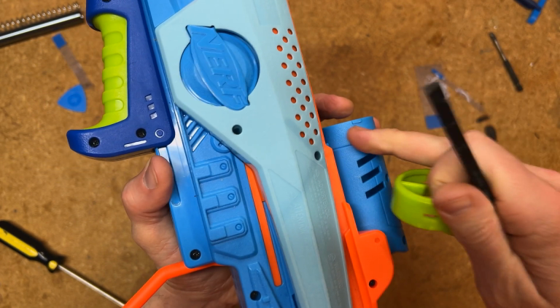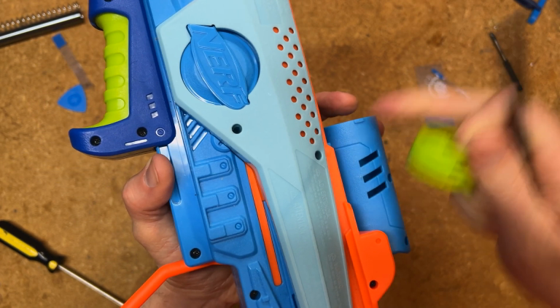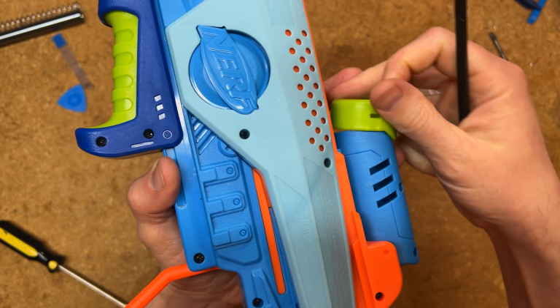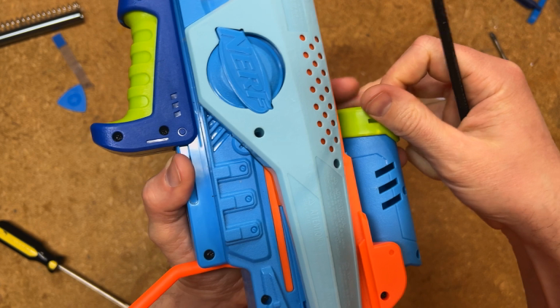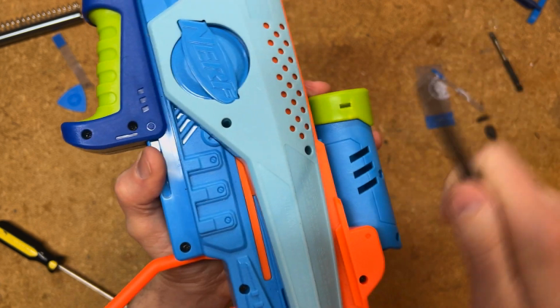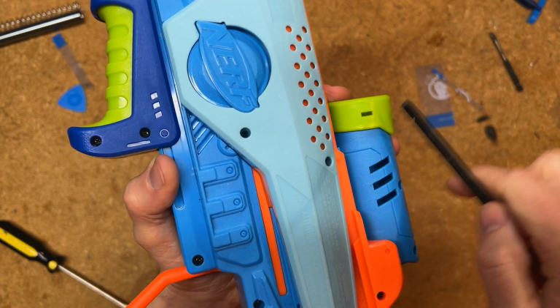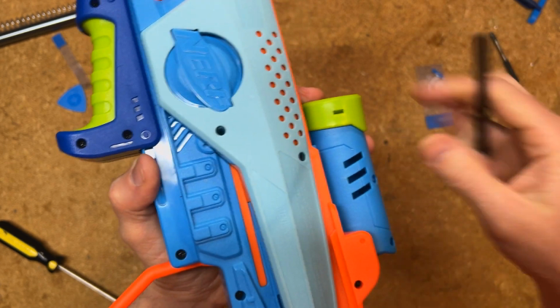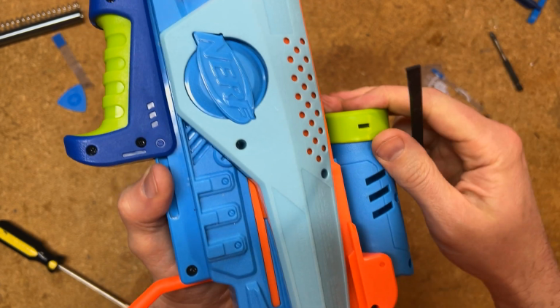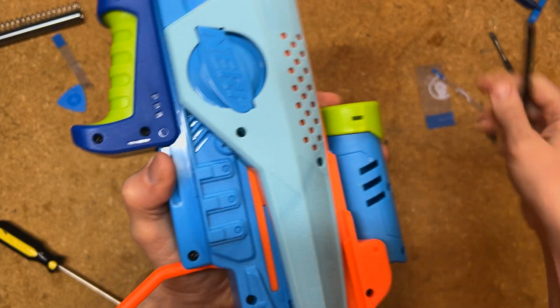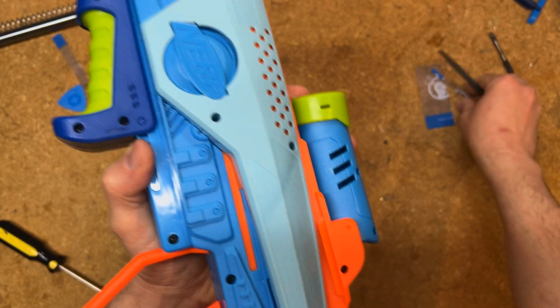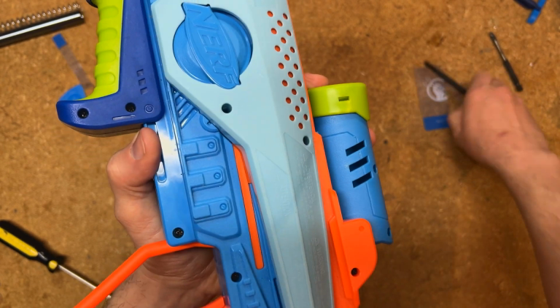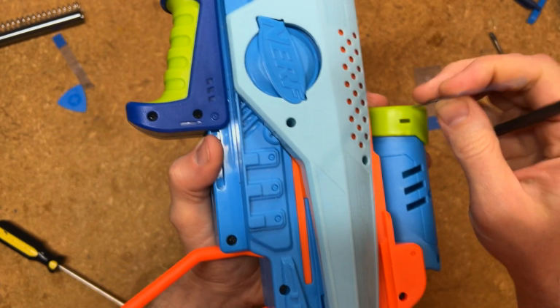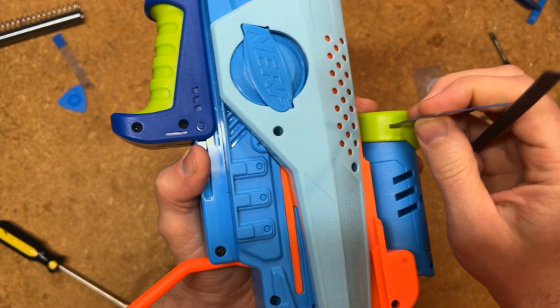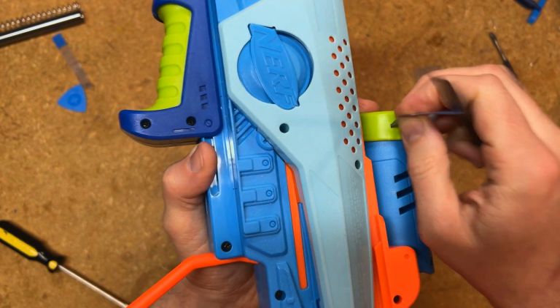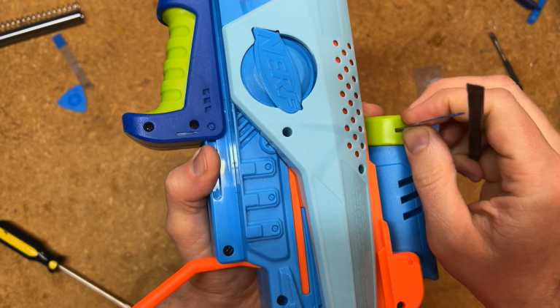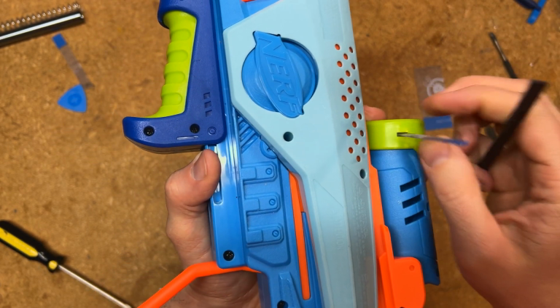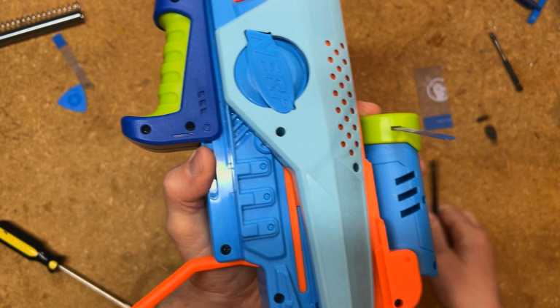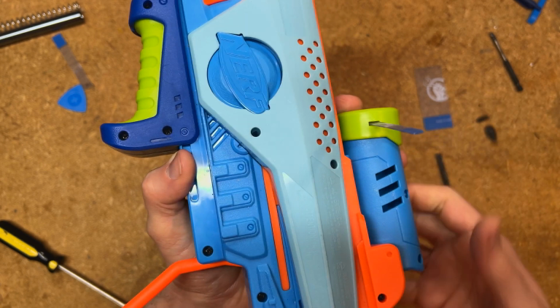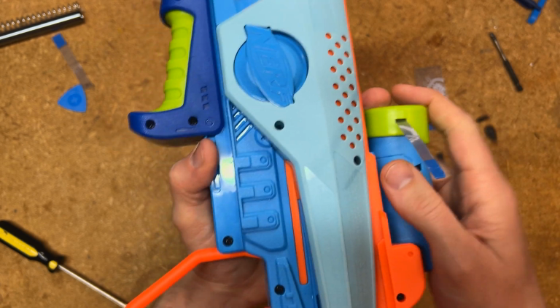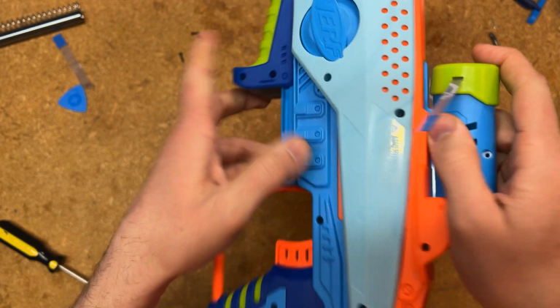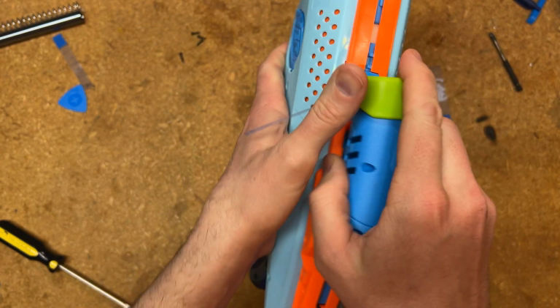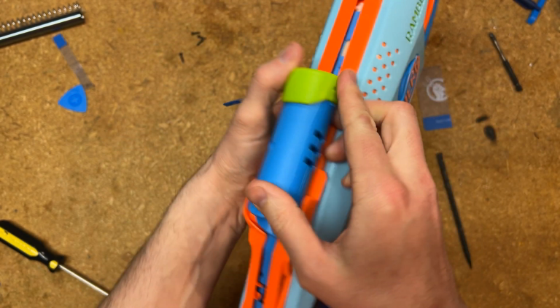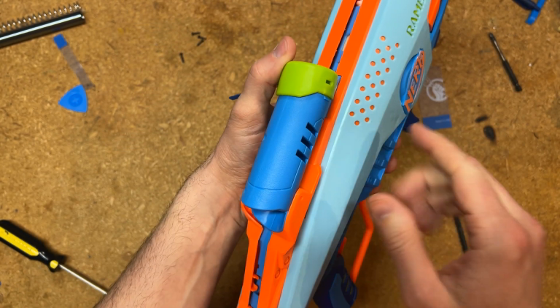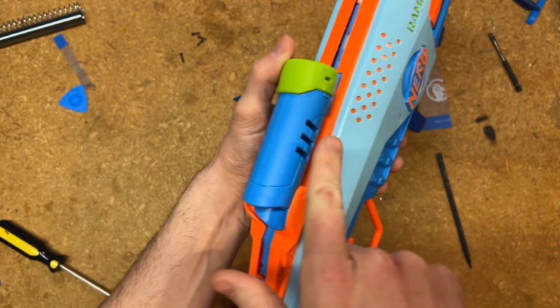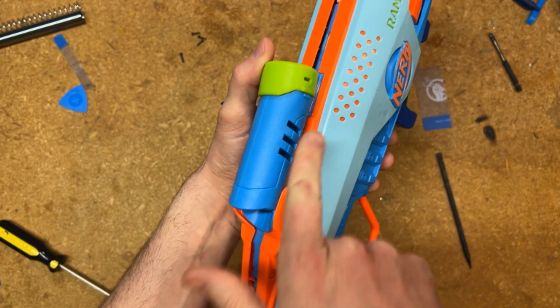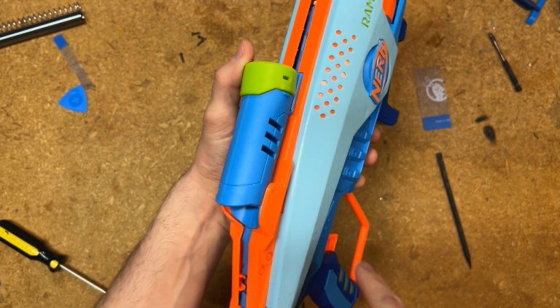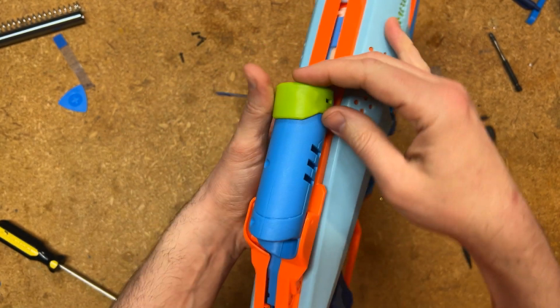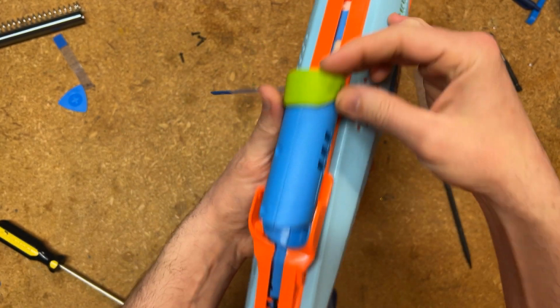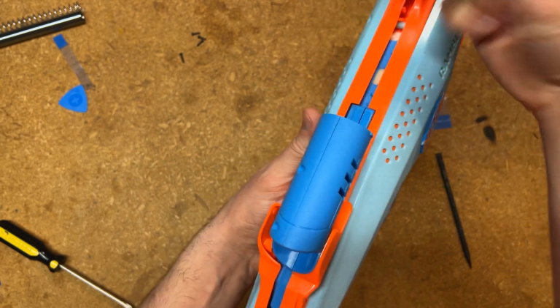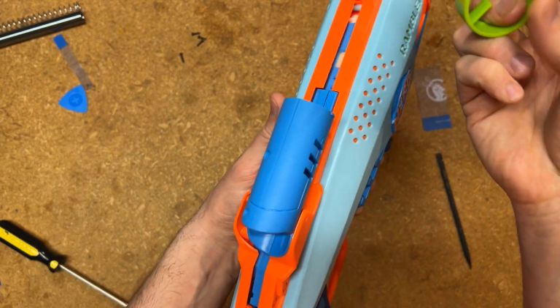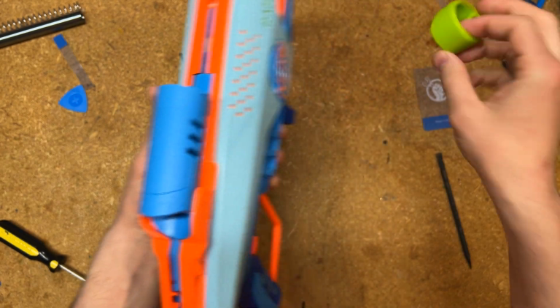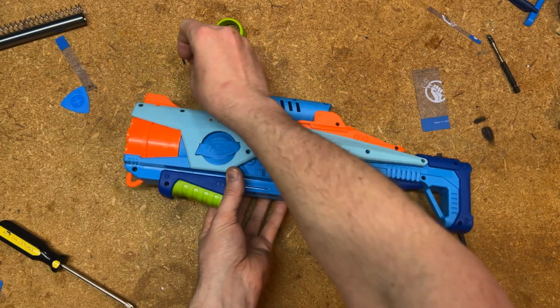Get something in under here so that you're pressing down on that little notch. Once you have it in there, stick something in the hole from the side to hold it open, flip it over, and do that again. Then you should be able to just pop this off. That is far and away the most annoying part of this process.